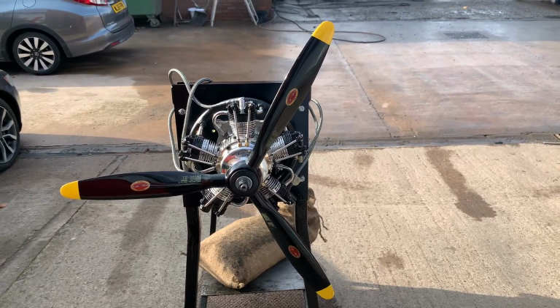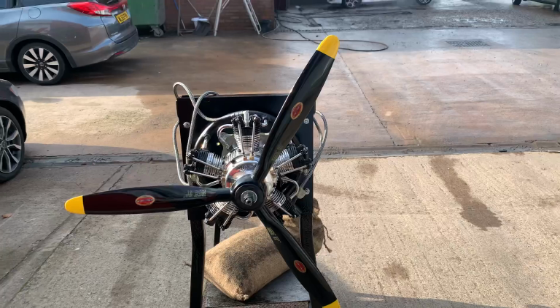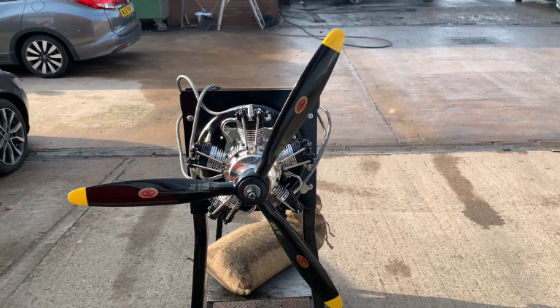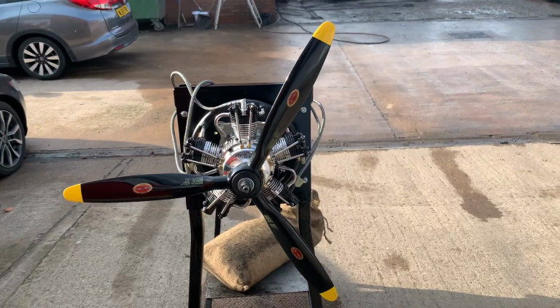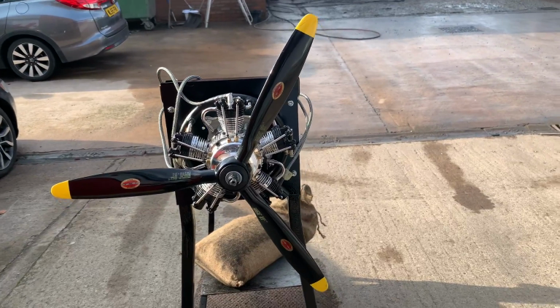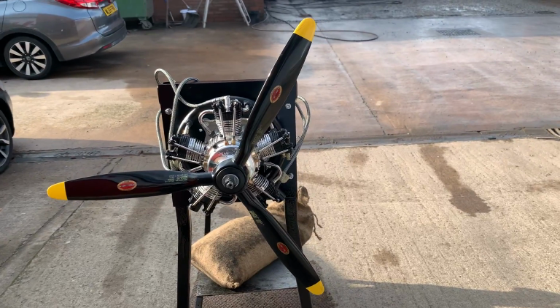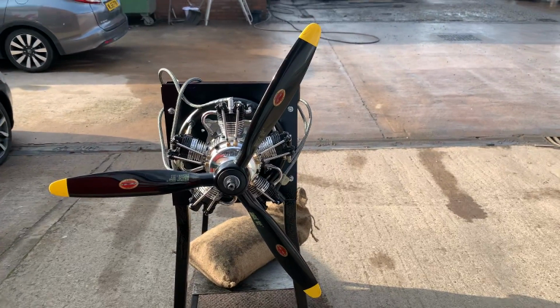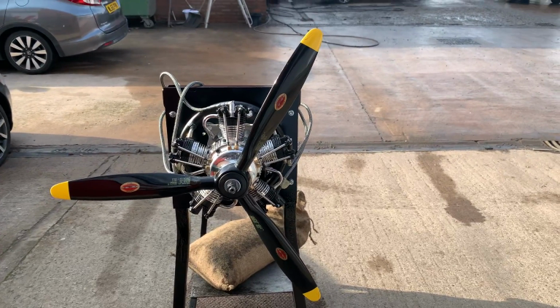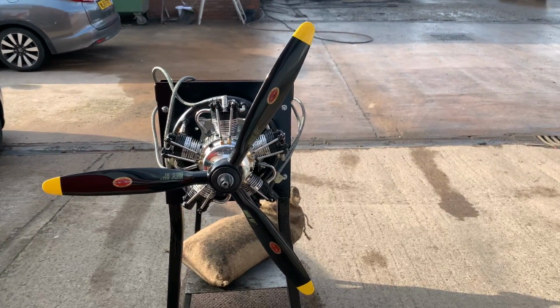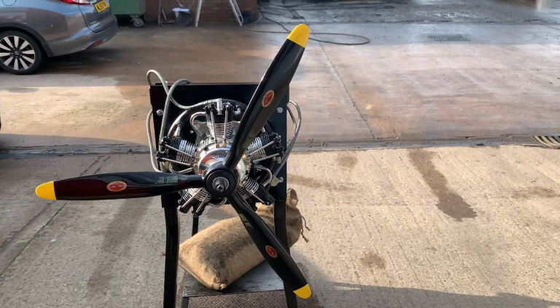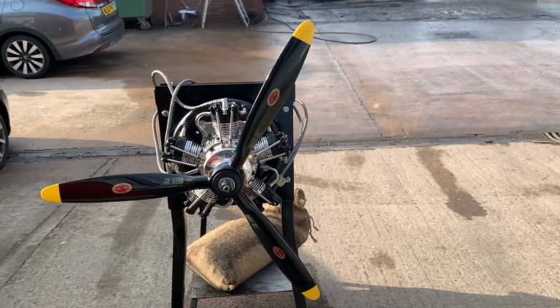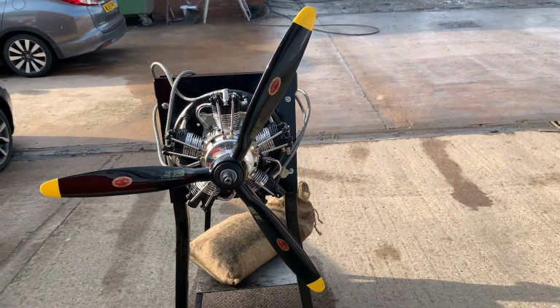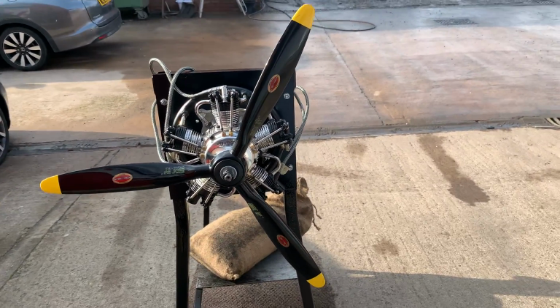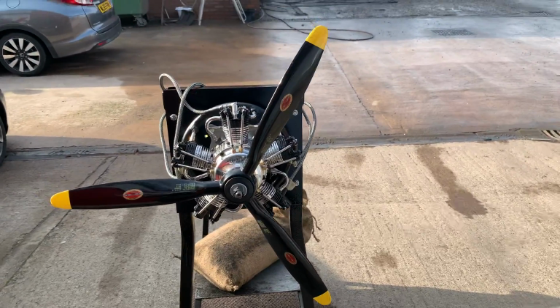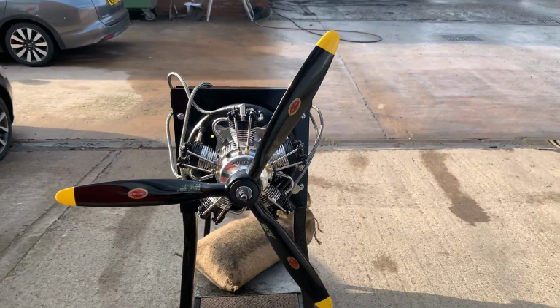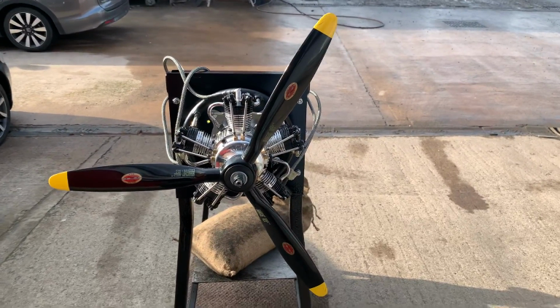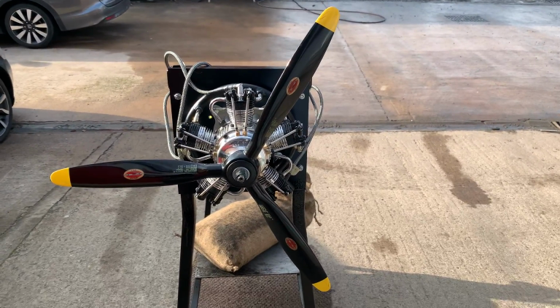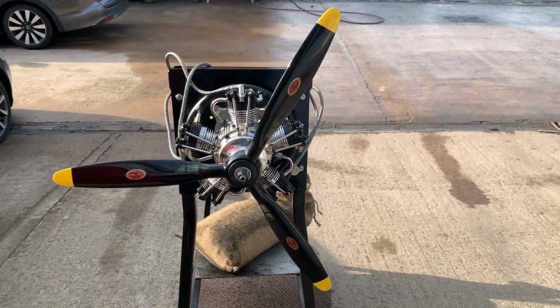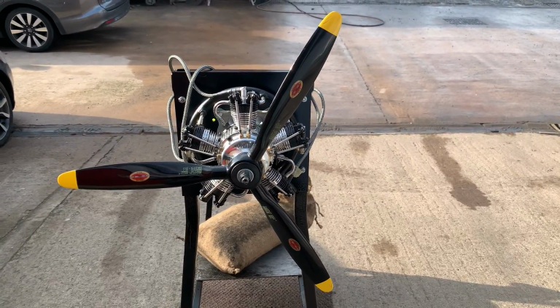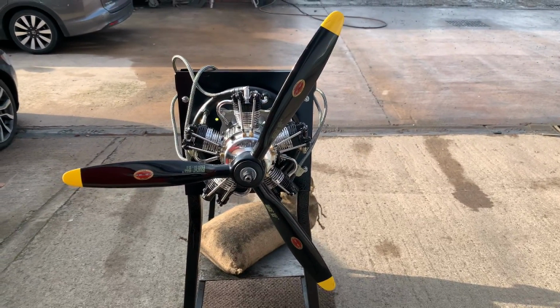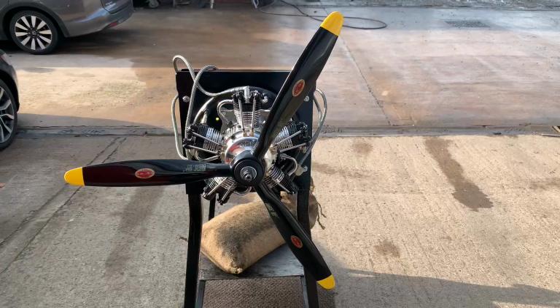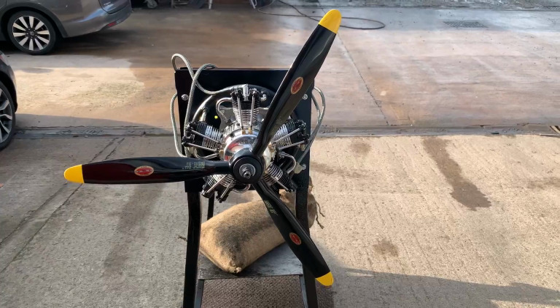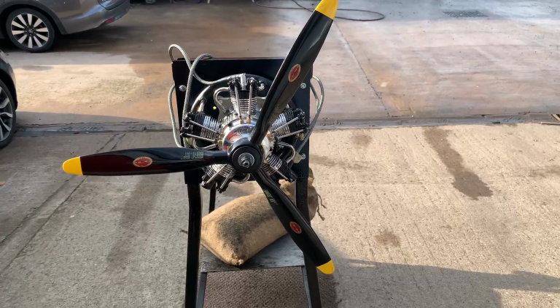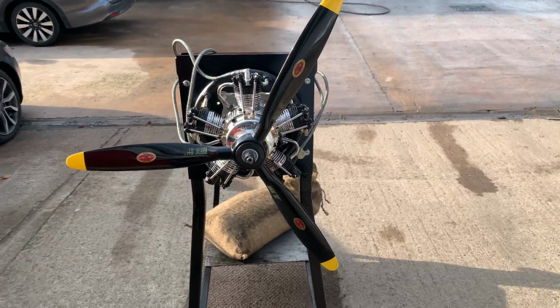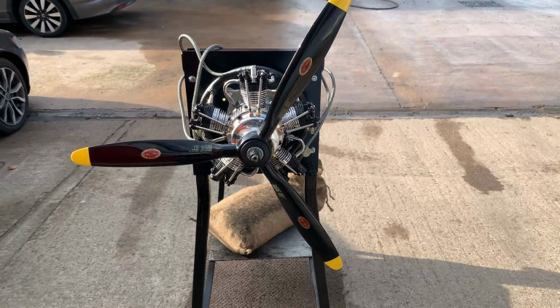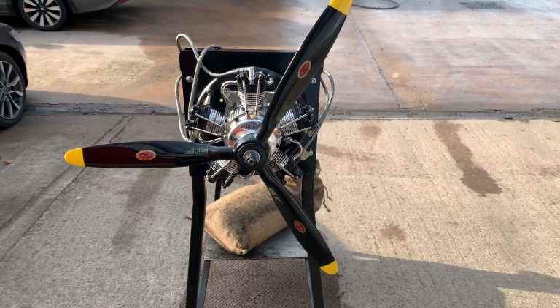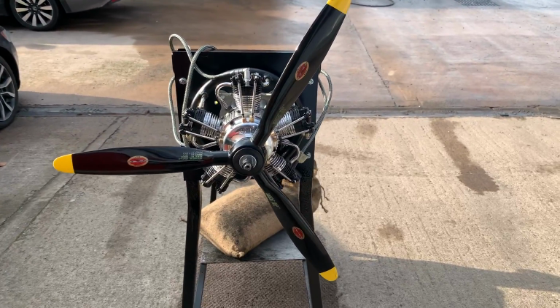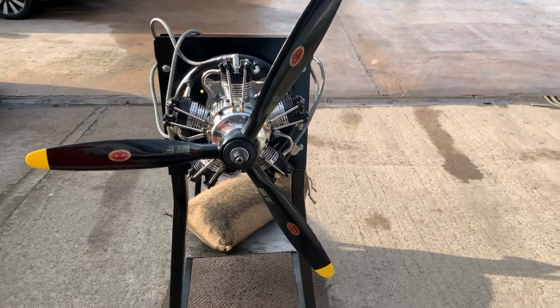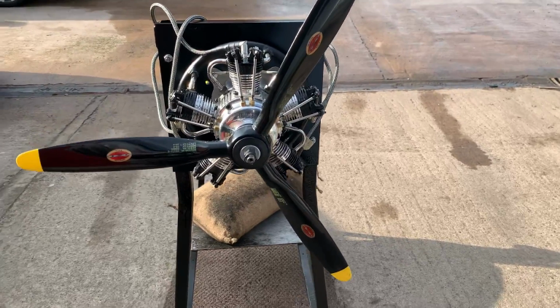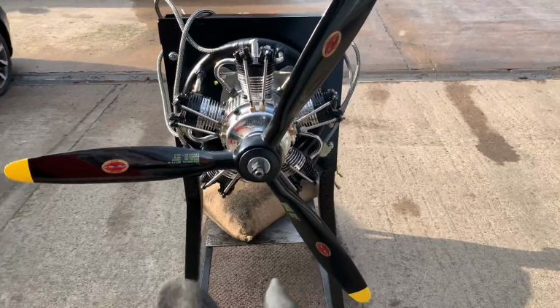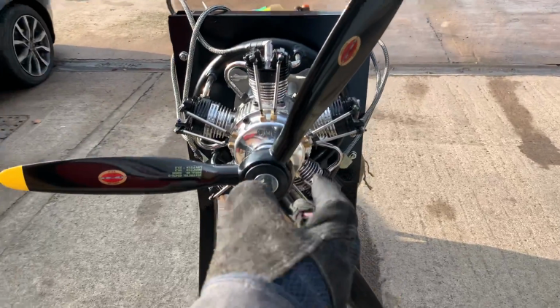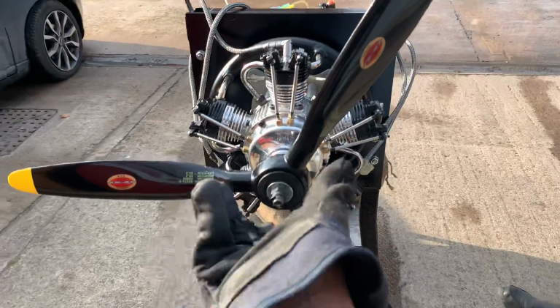Owner is Ian from Wiltshire. We're gonna give it a run-up now and show you the performance. Mr. Bobbies, please switch on.